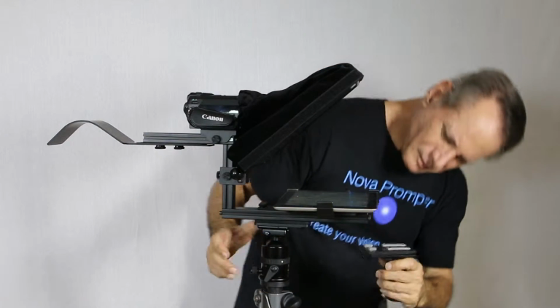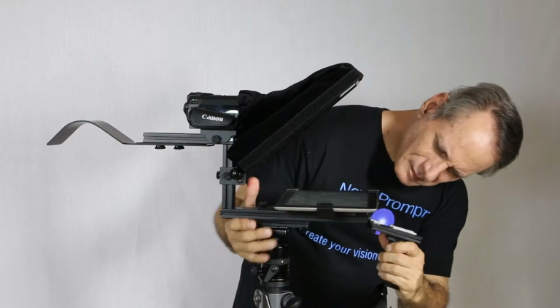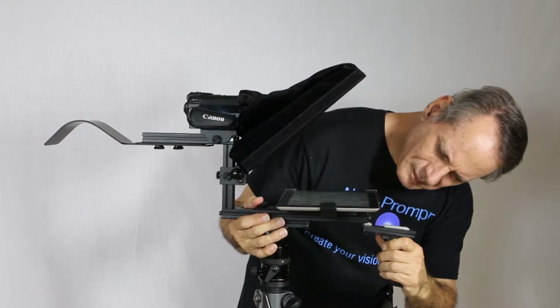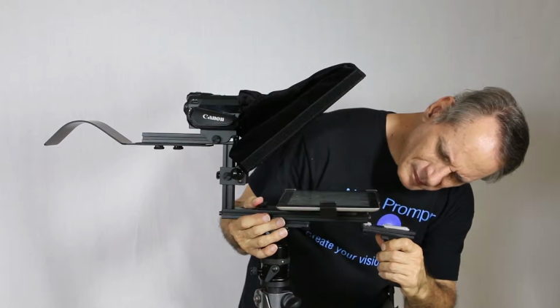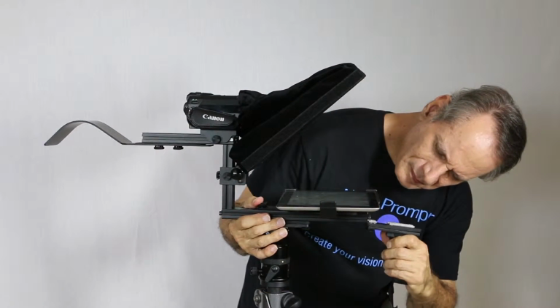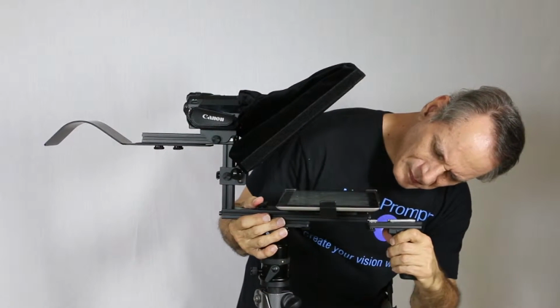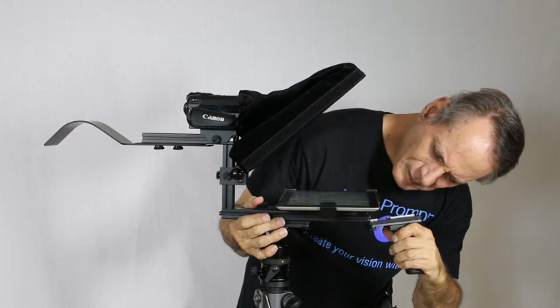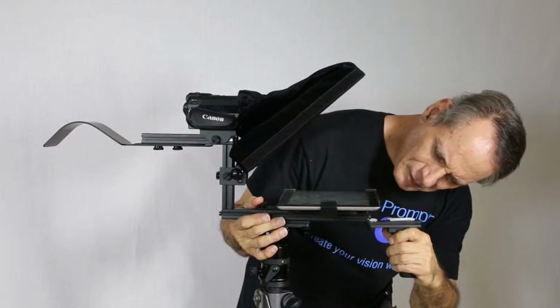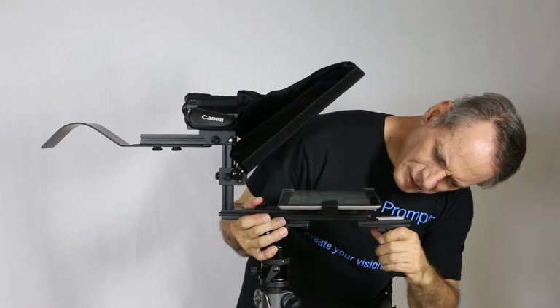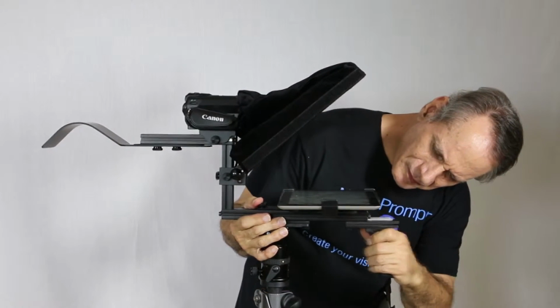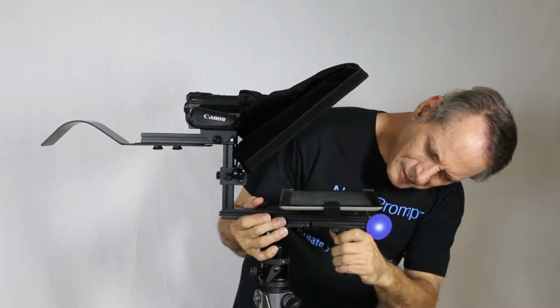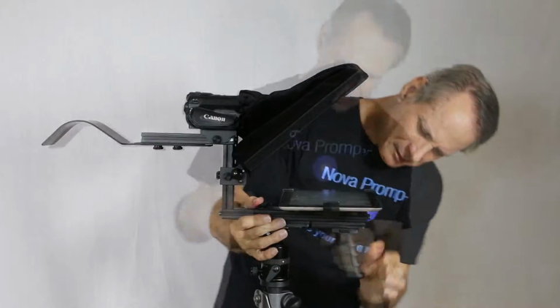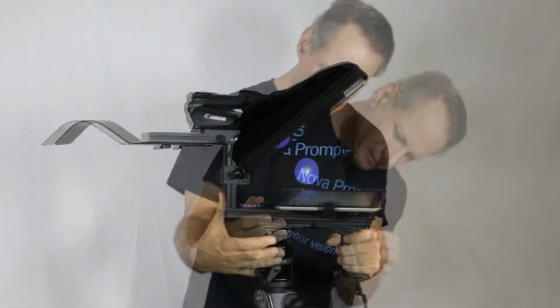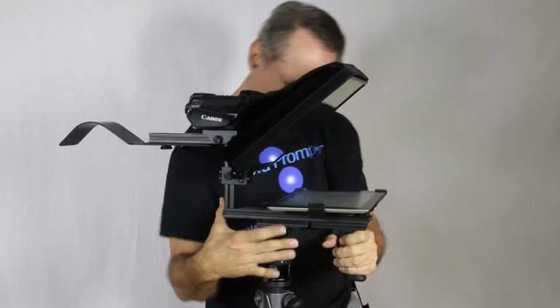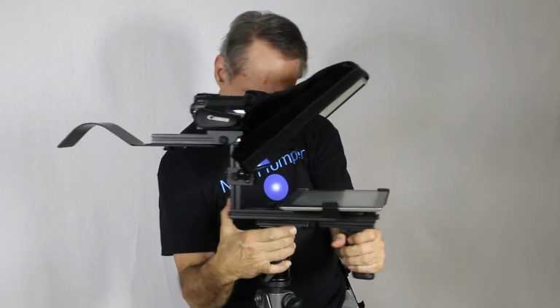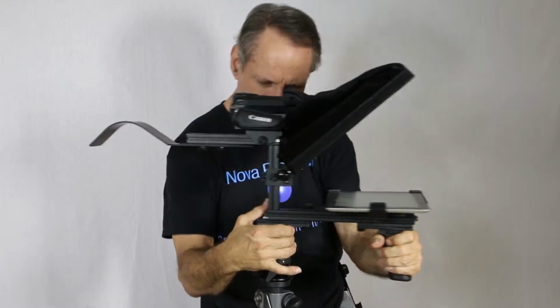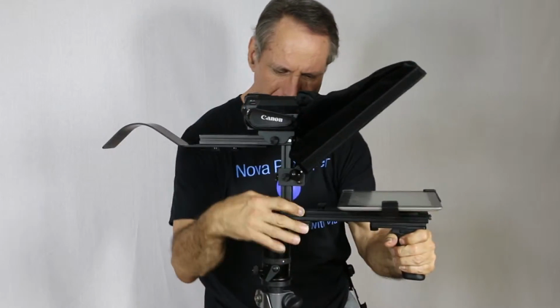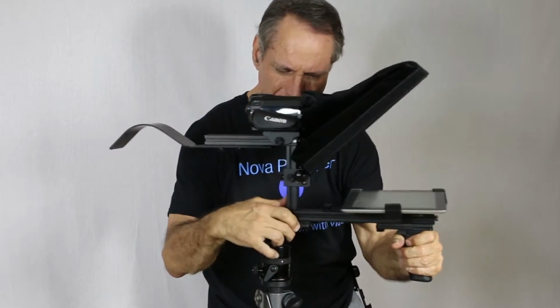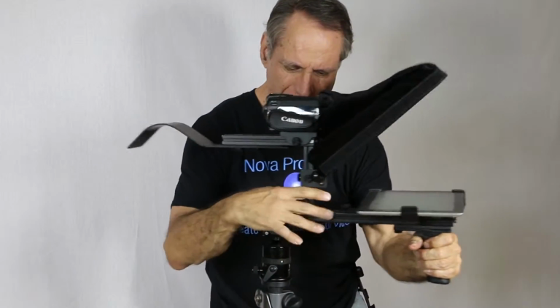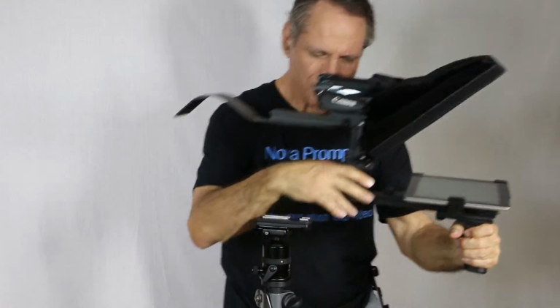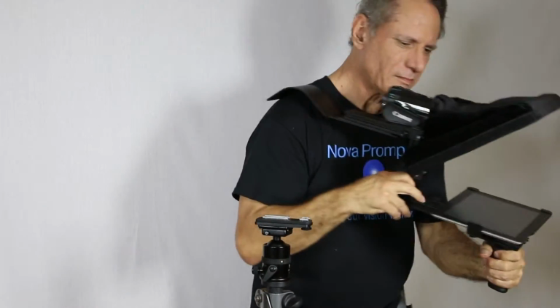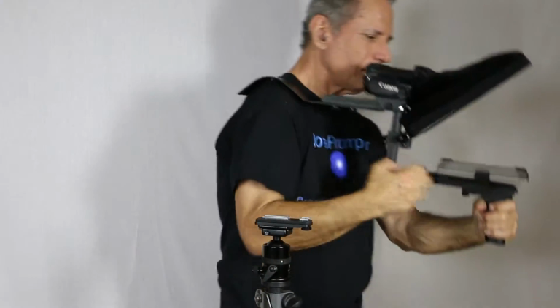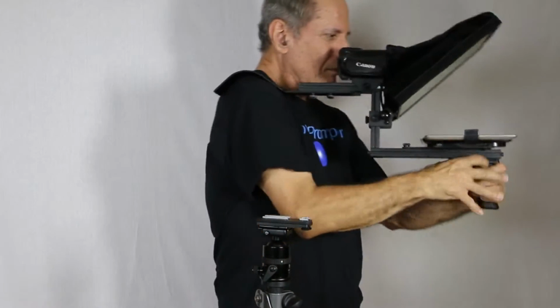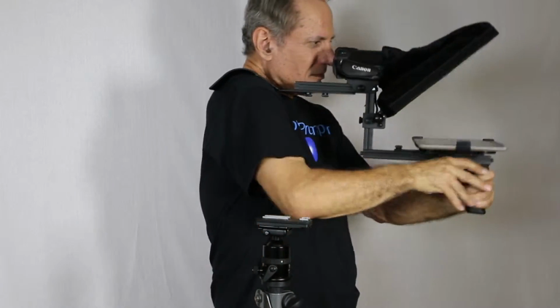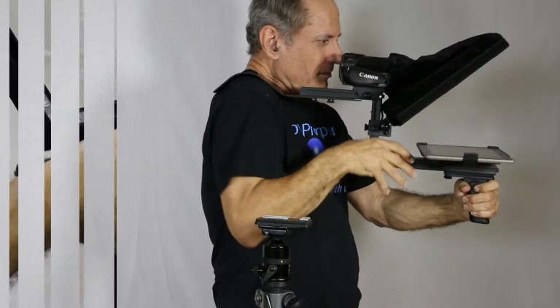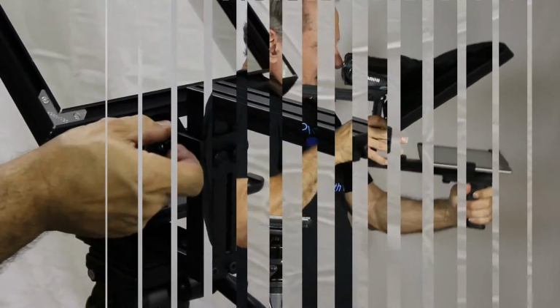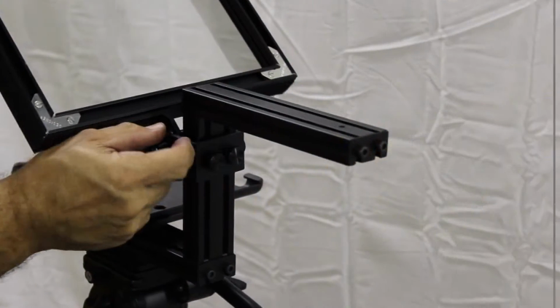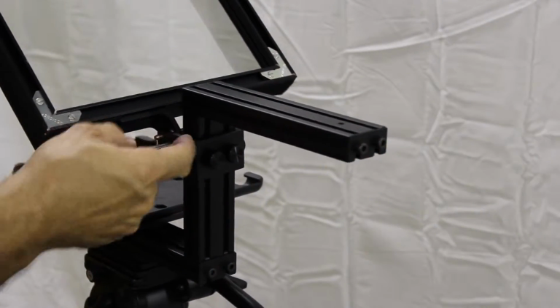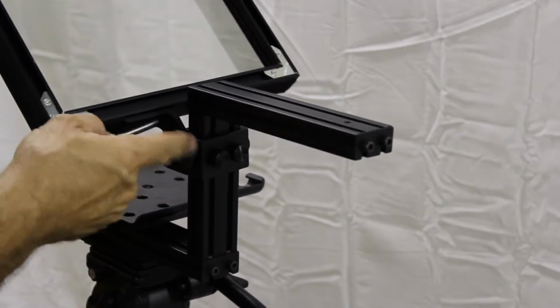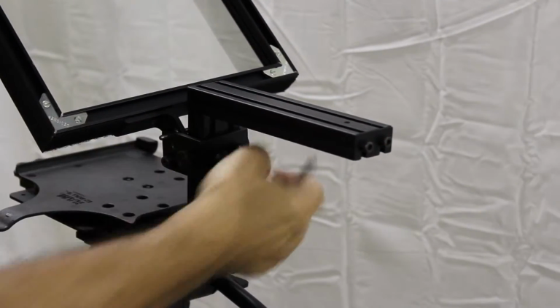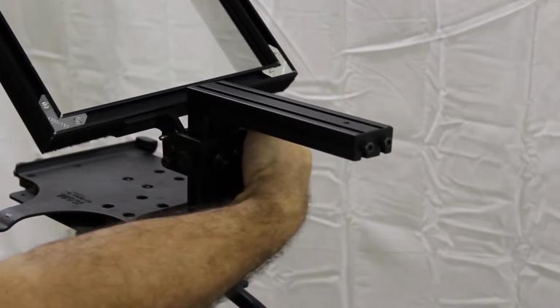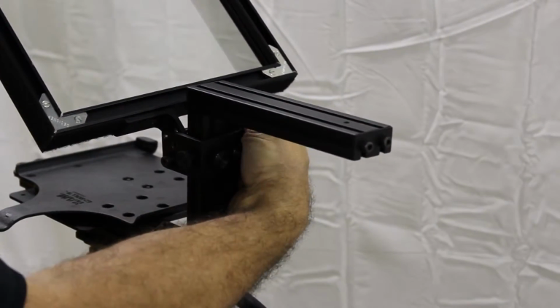Configuring Novoprompter is both swift and easy. In less than half a minute, you can go from a static tripod-based system to a mobile walk-and-shoot teleprompter. Our design is as simple as it is rugged.